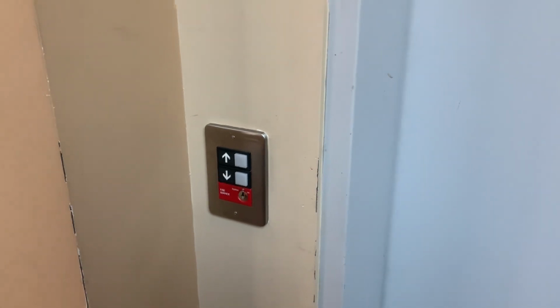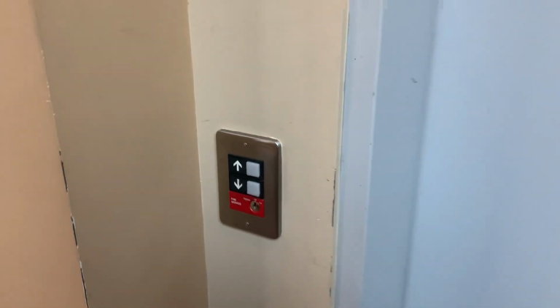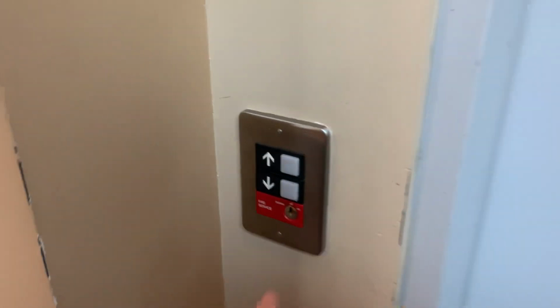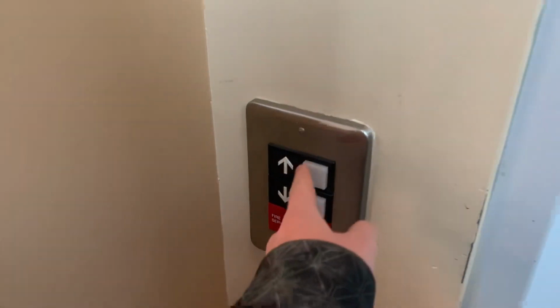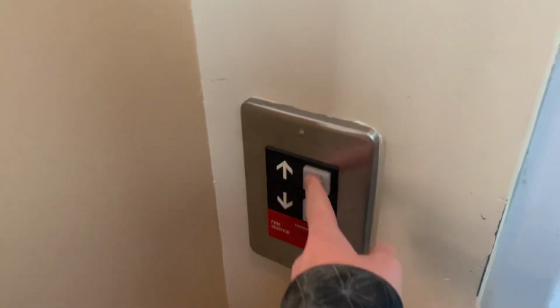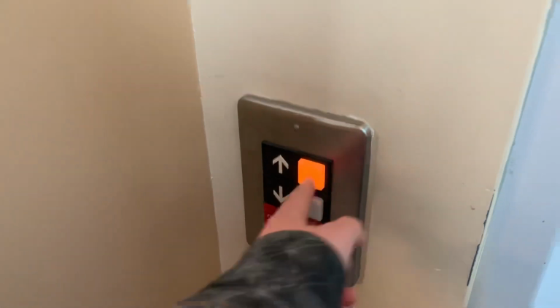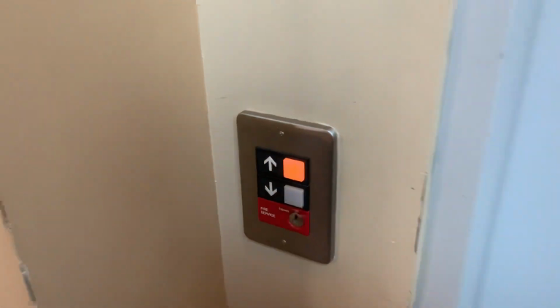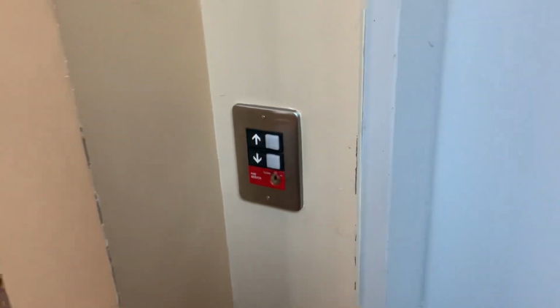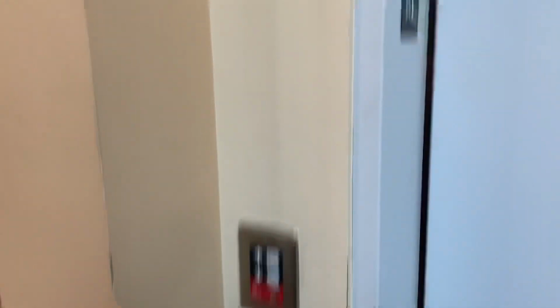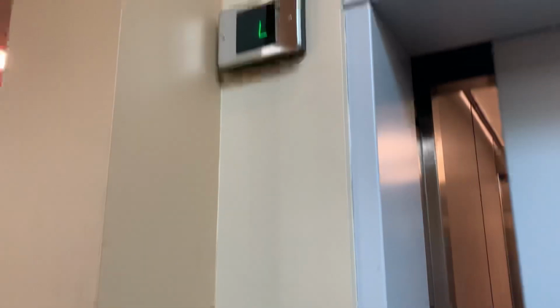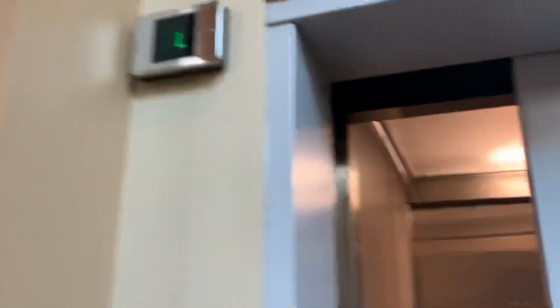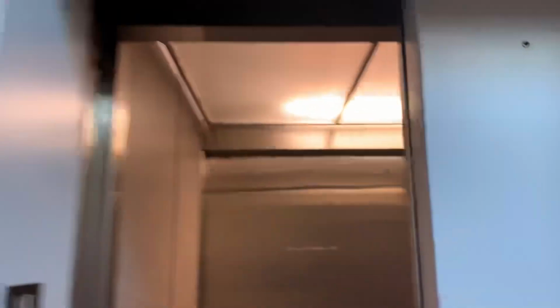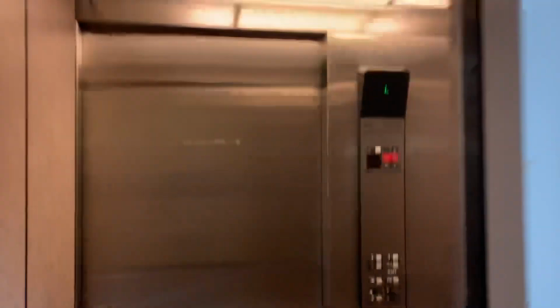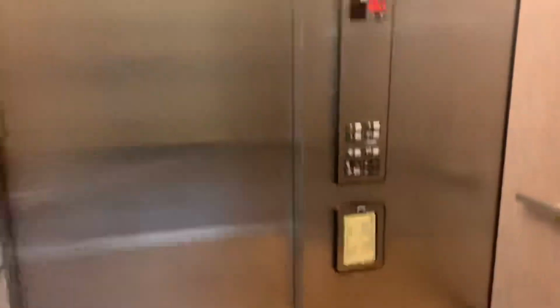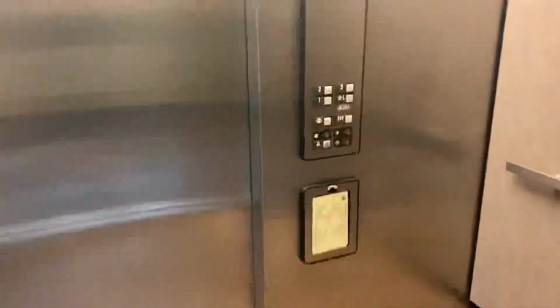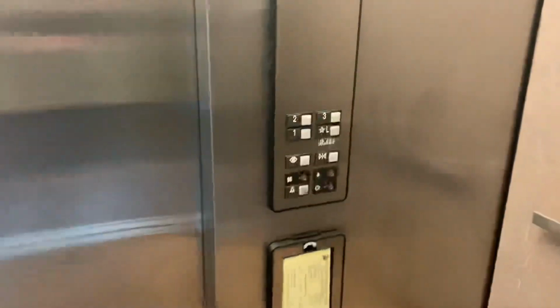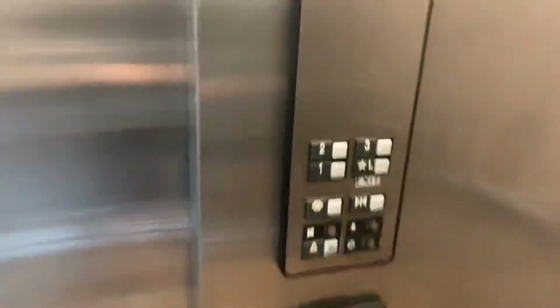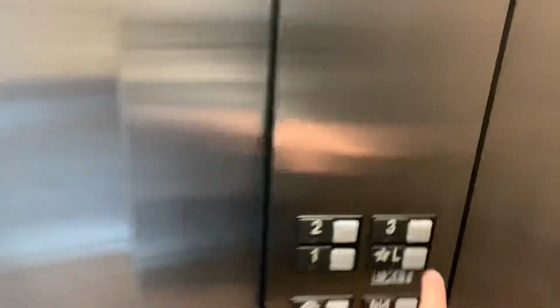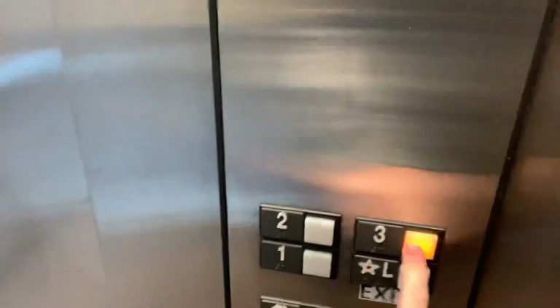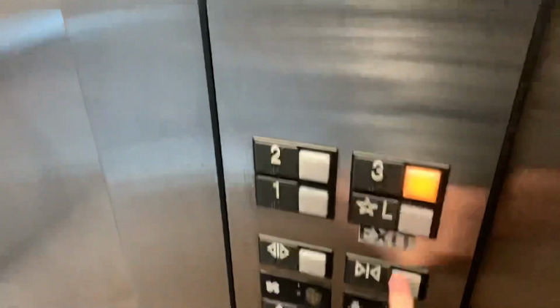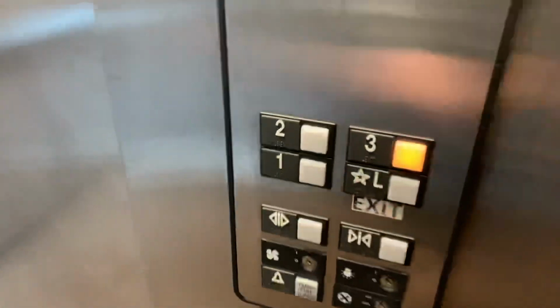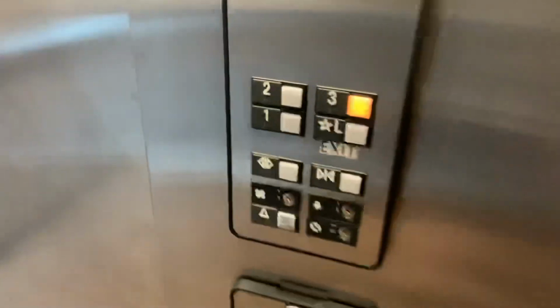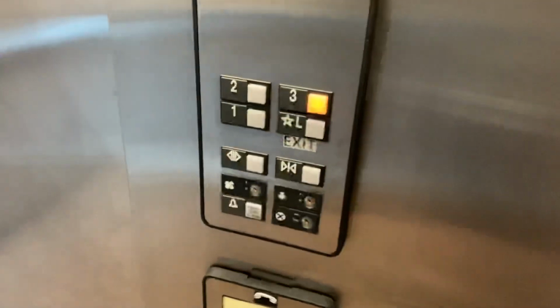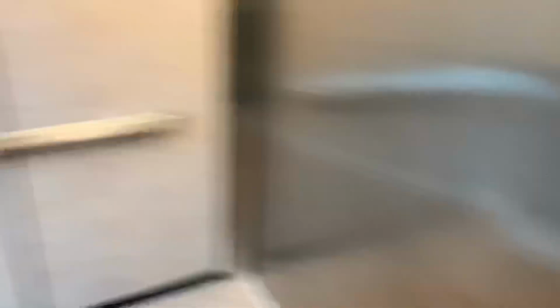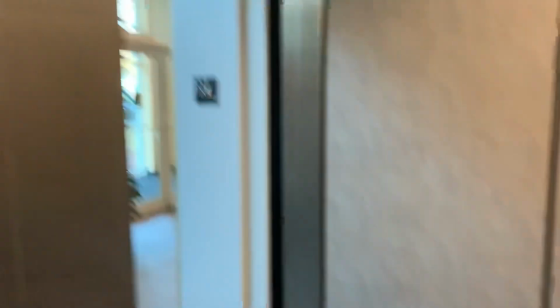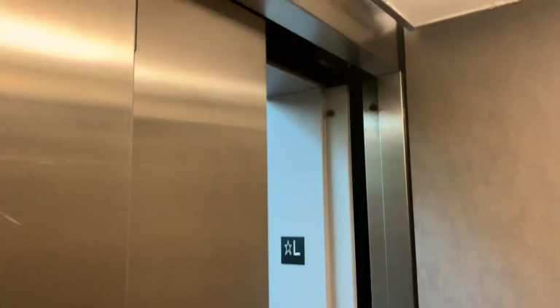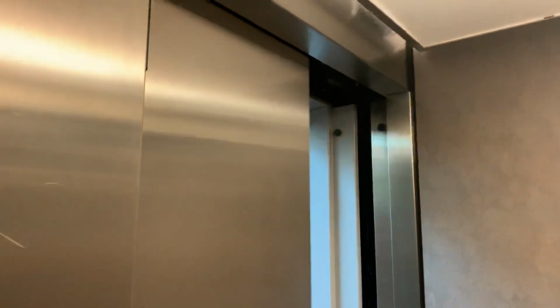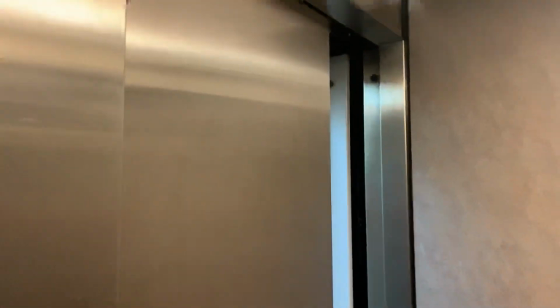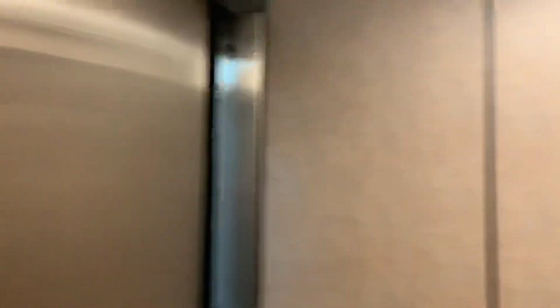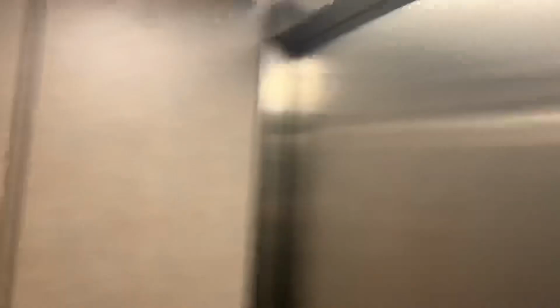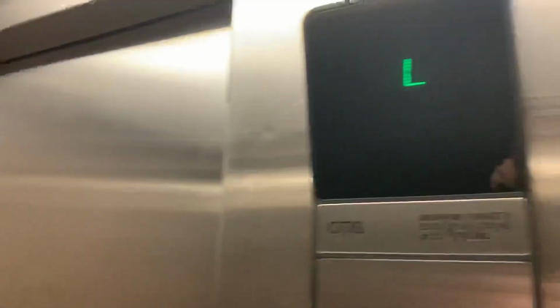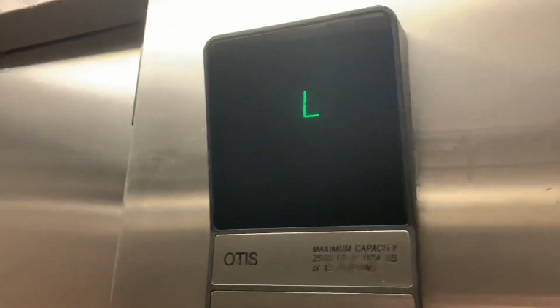This is the elevator at 1 Pillsbury Street, Concord, New Hampshire. Motor Series 1. Listen to the motor.